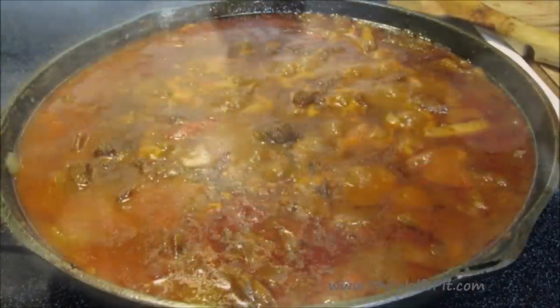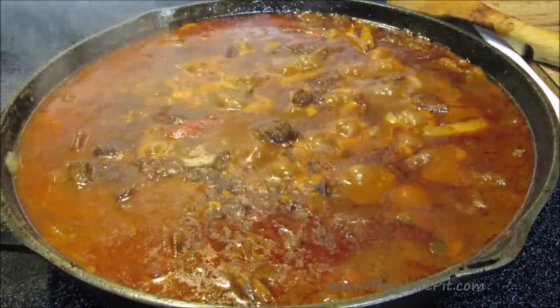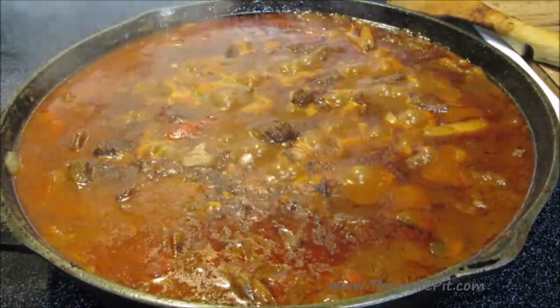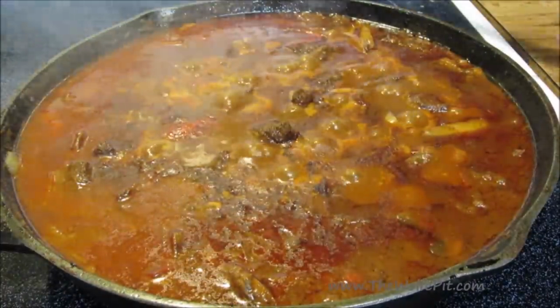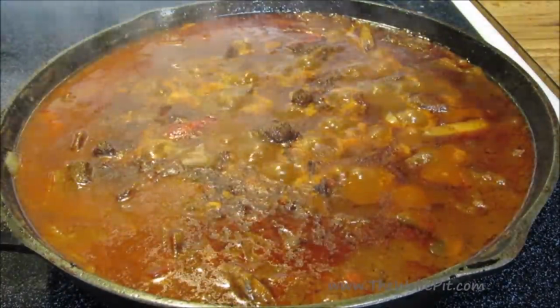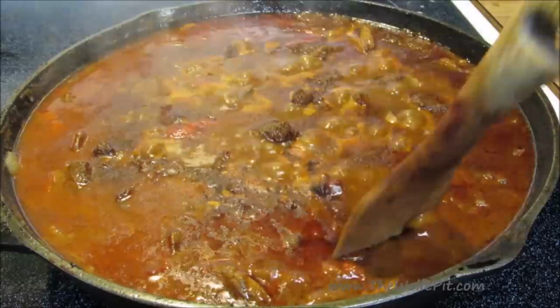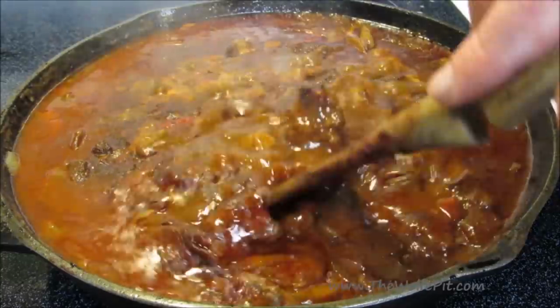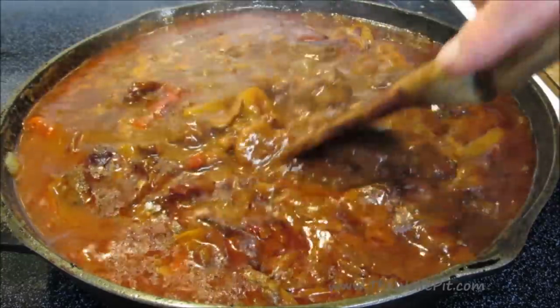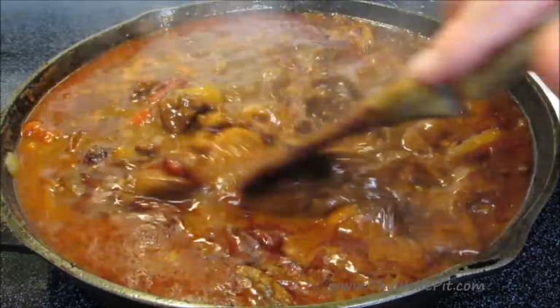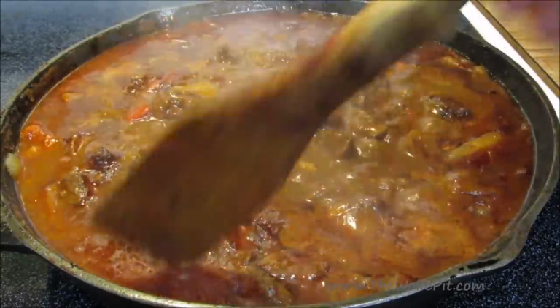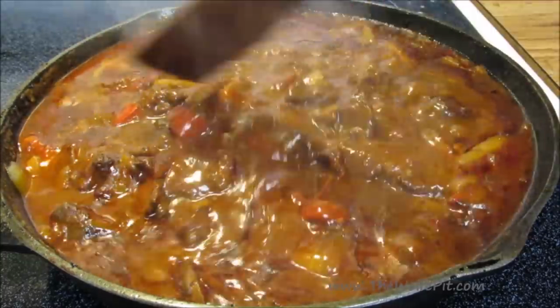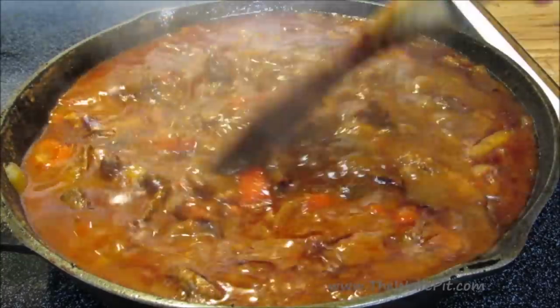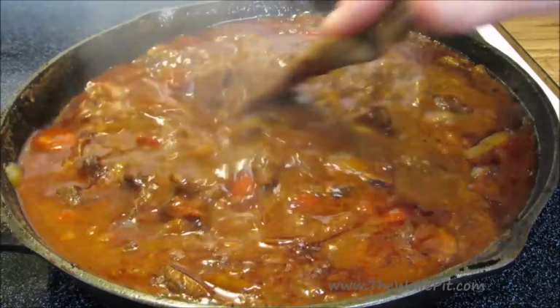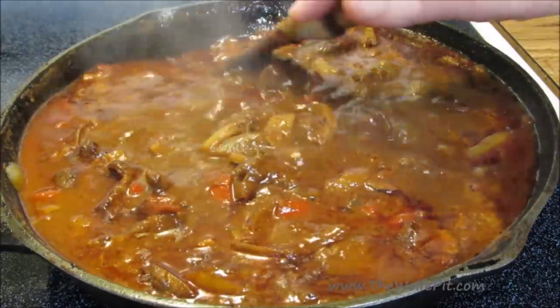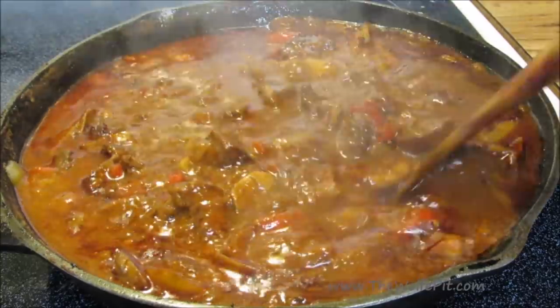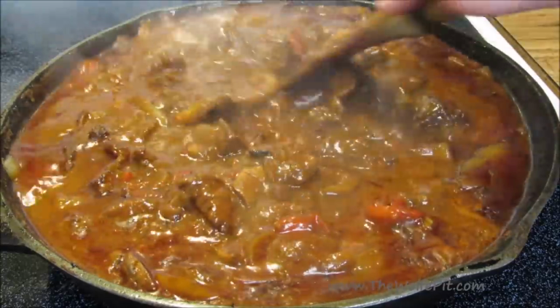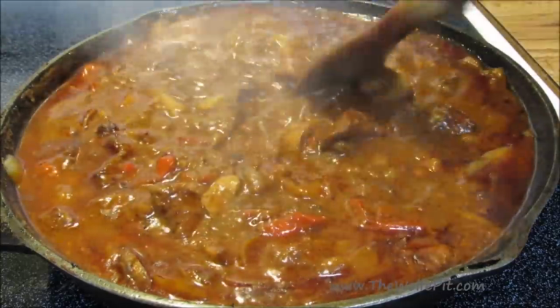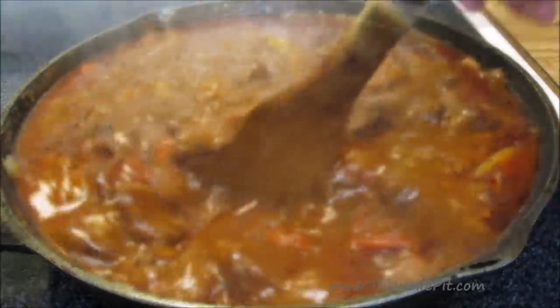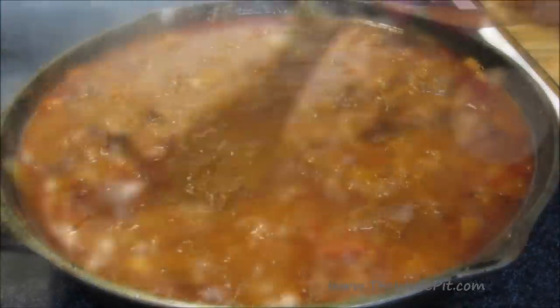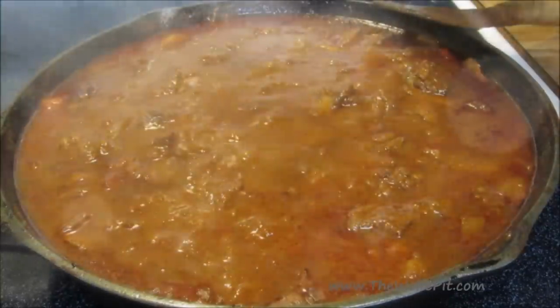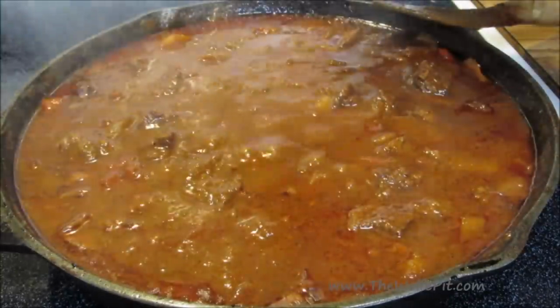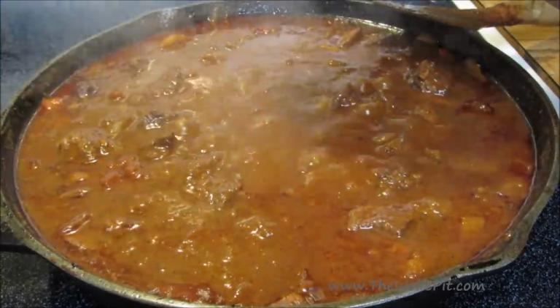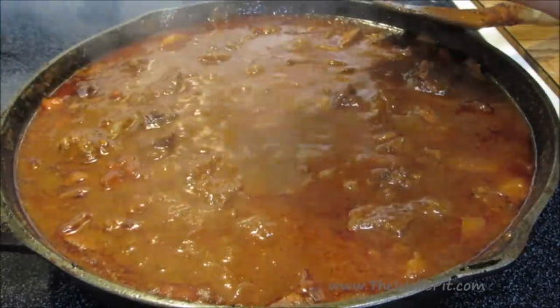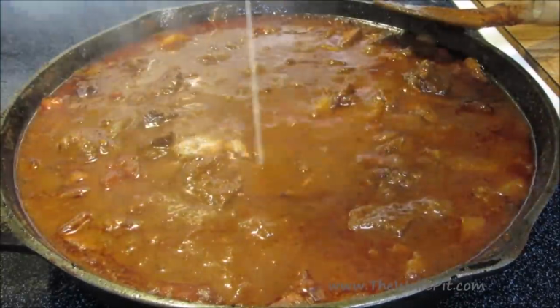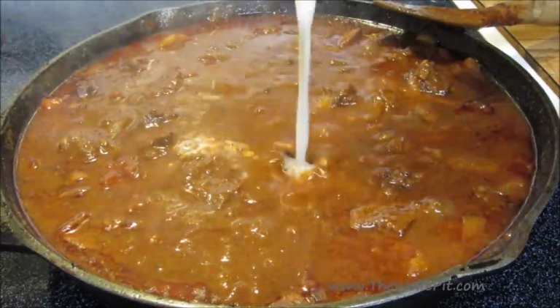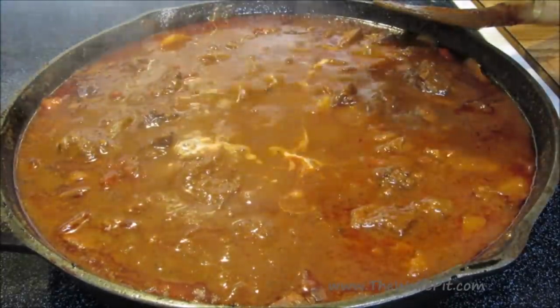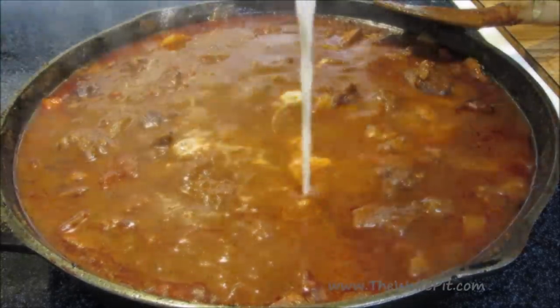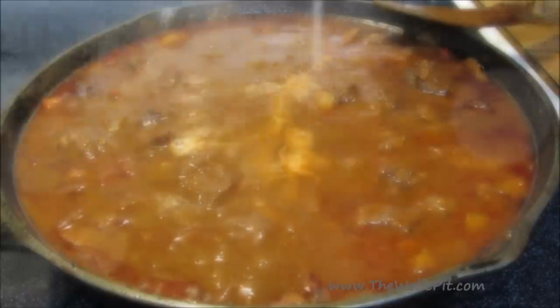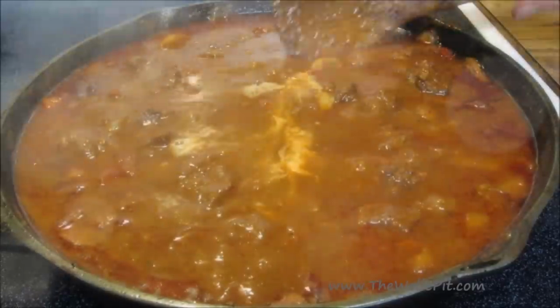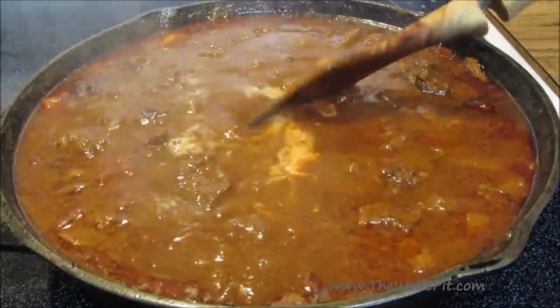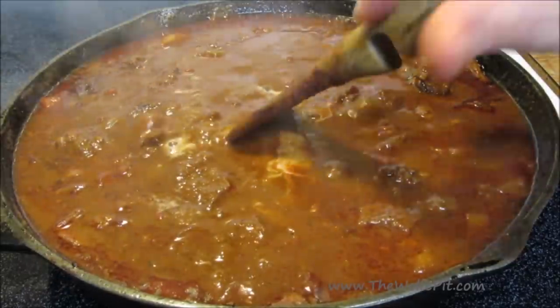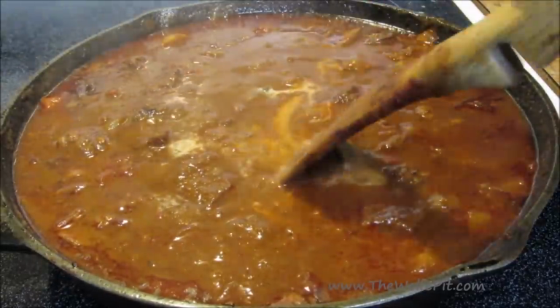After simmering for three hours, the meat is fork tender and everything is cooked down. Now I'm going to thicken it up a bit with a little bit of cornstarch slurry, which is equal parts cornstarch and cold water. Mix it in until it's thickened.